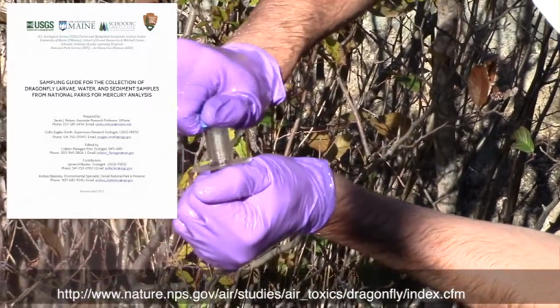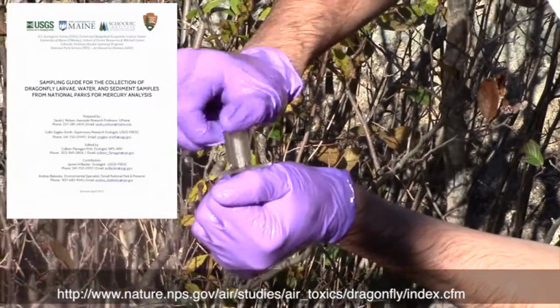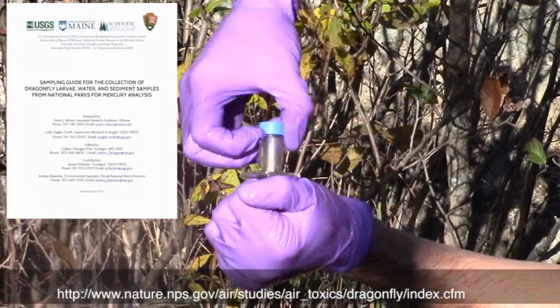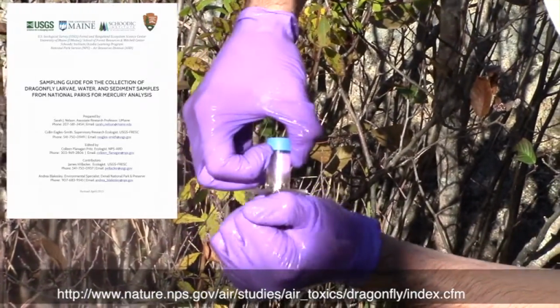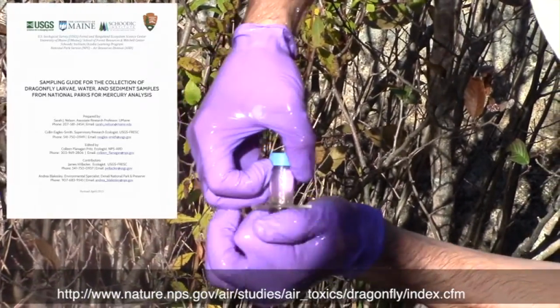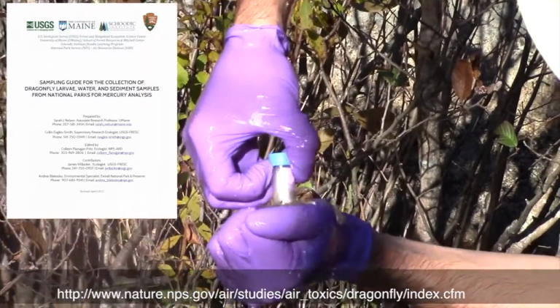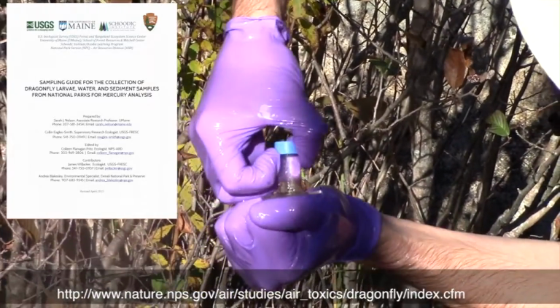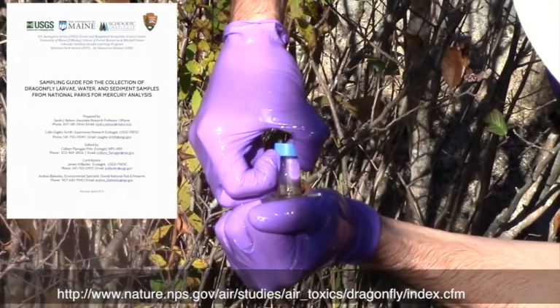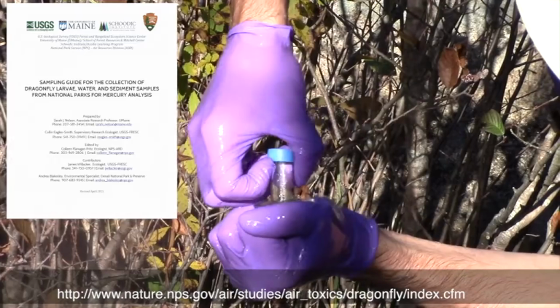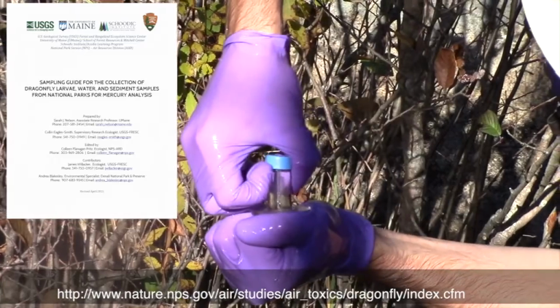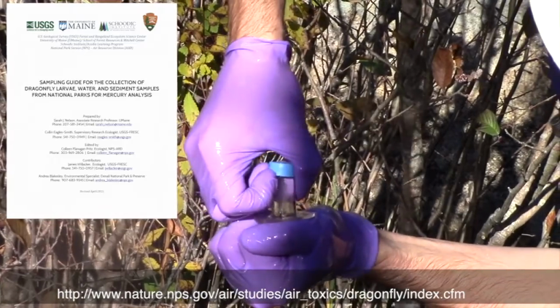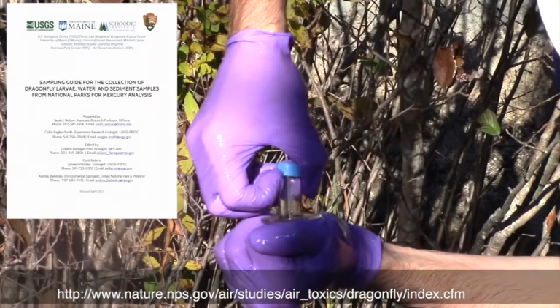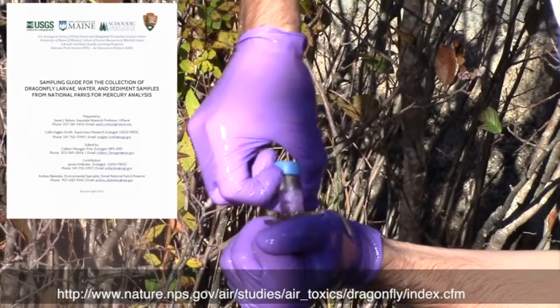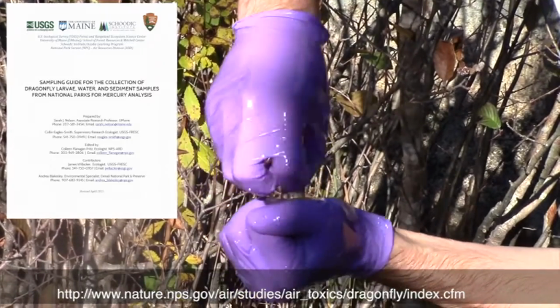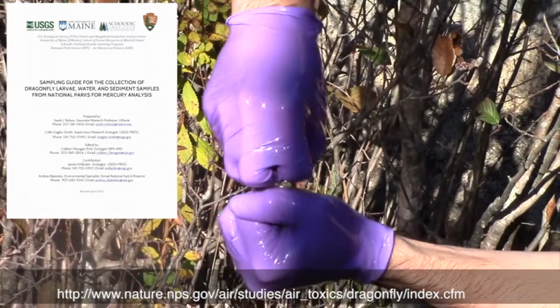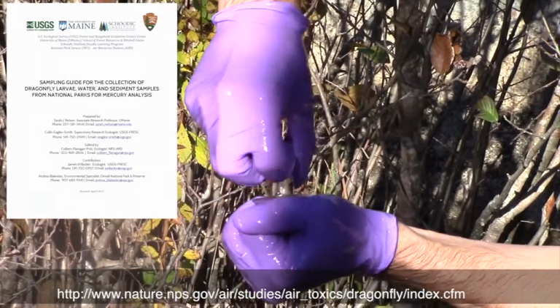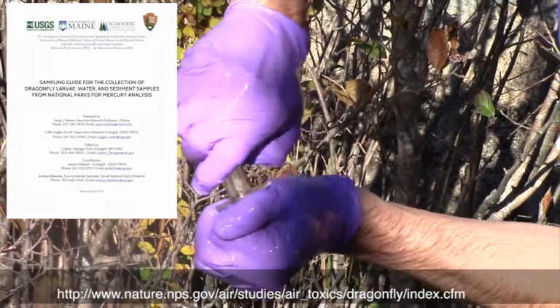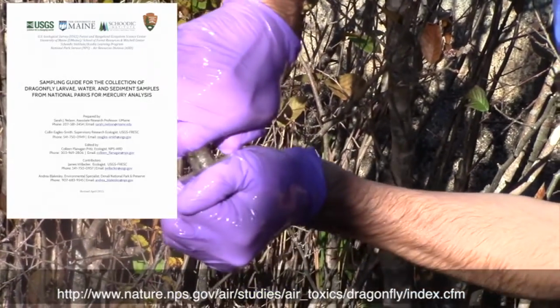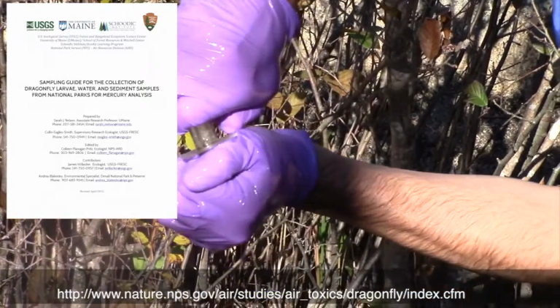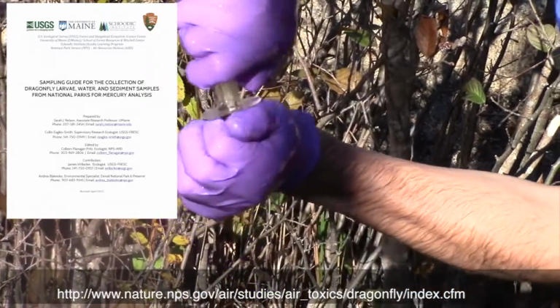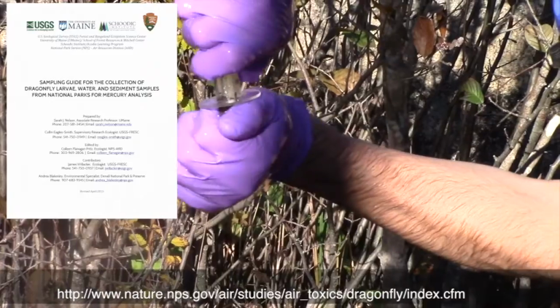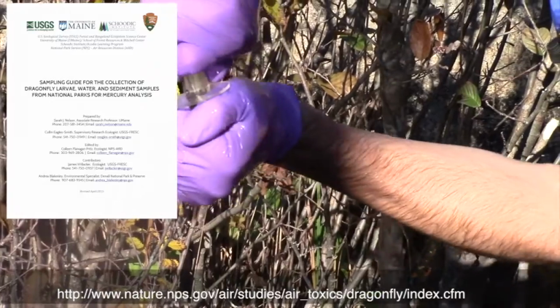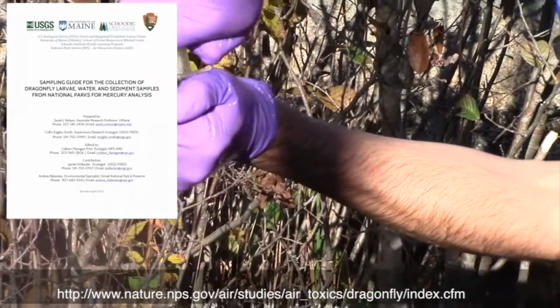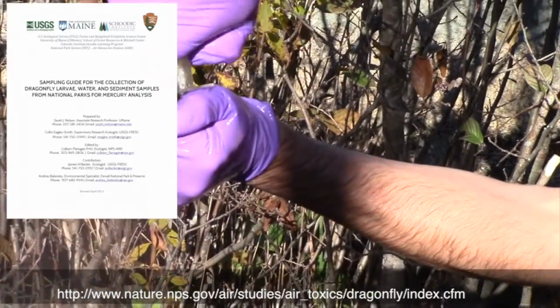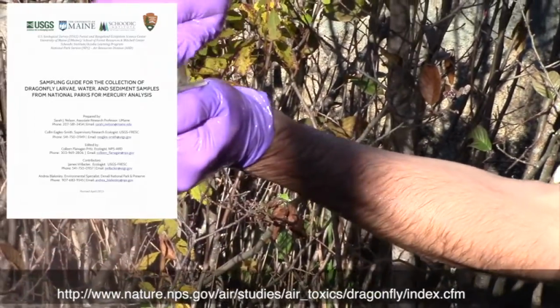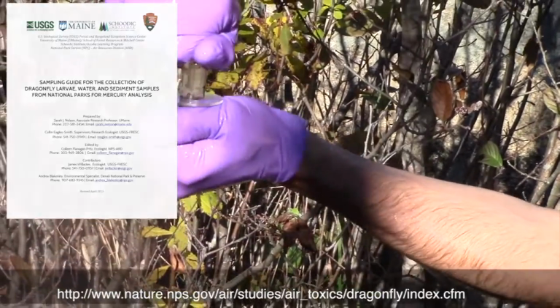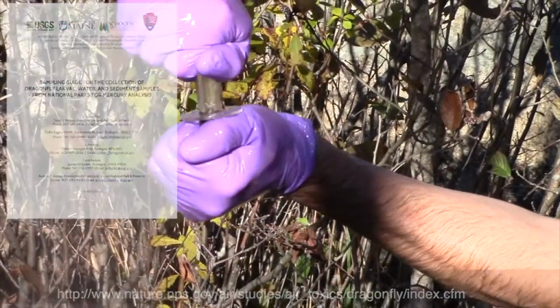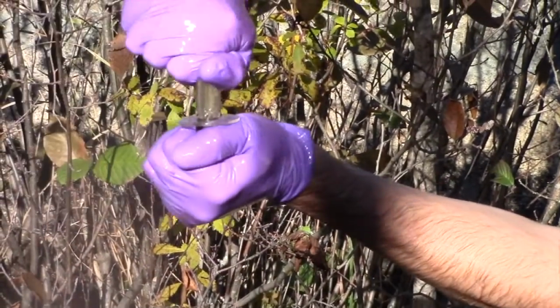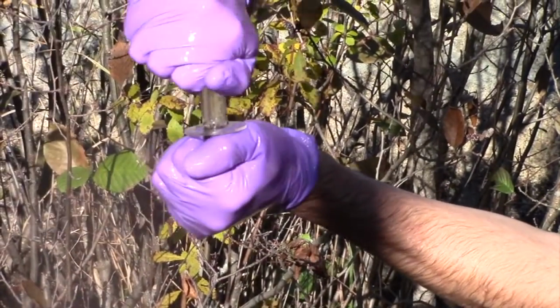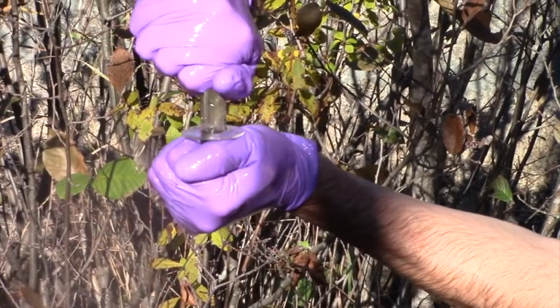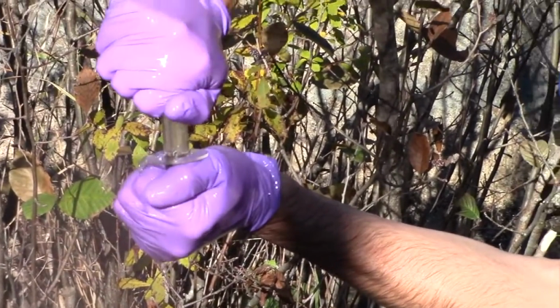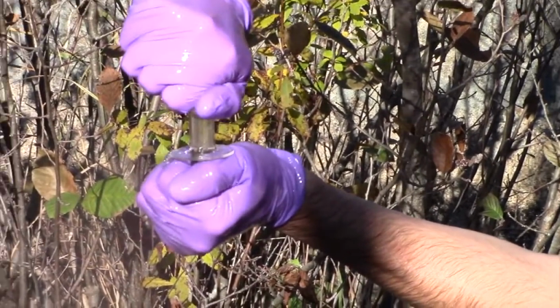Read the guide to make sure you have enough time for your participants to collect everything. You will be collecting water, sediment and dragonfly larvae samples and submitting the samples for mercury analysis, unless otherwise noted by the project coordinator.